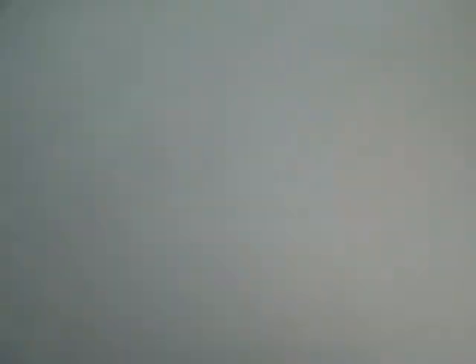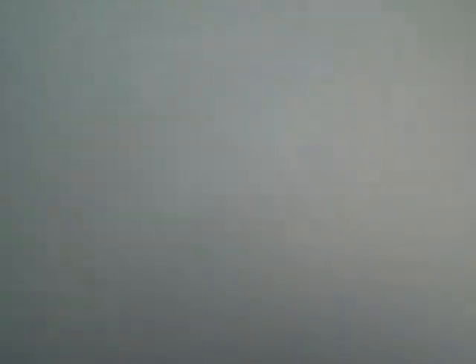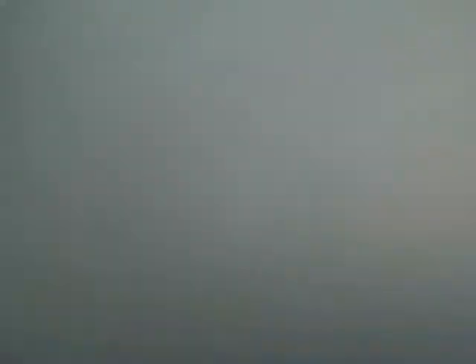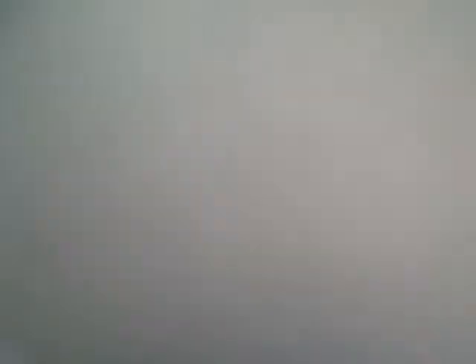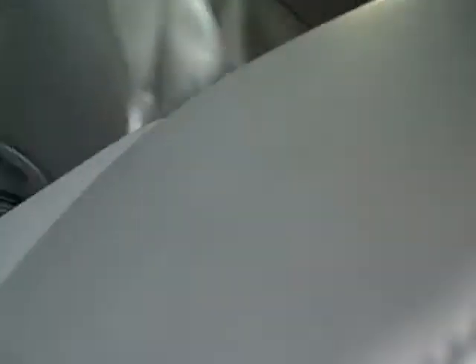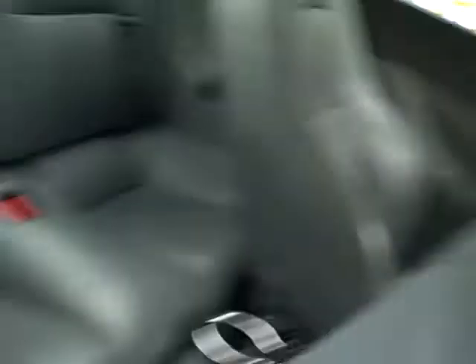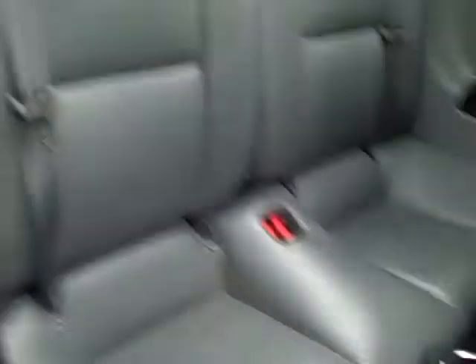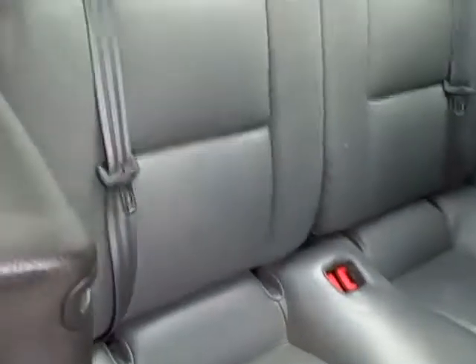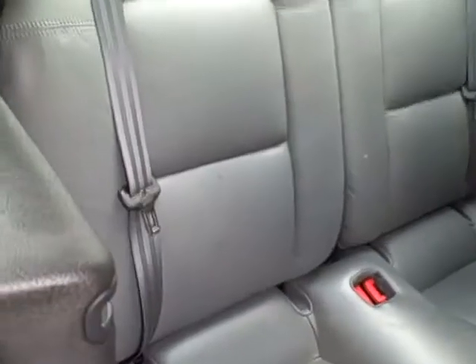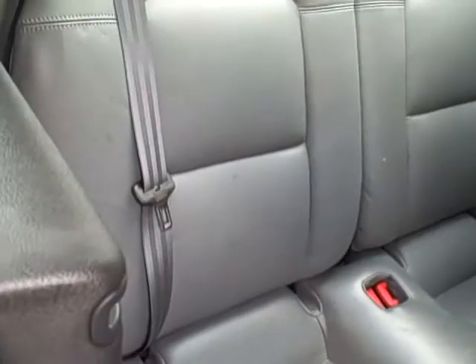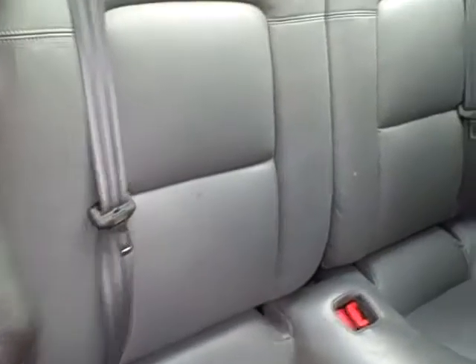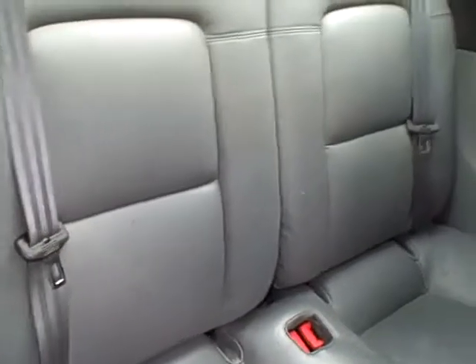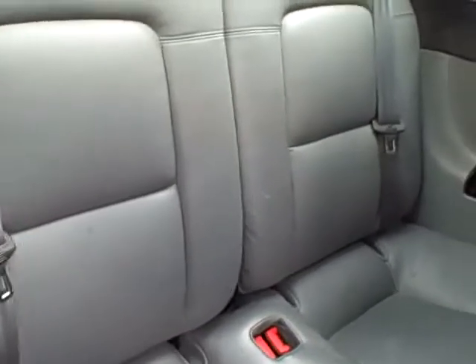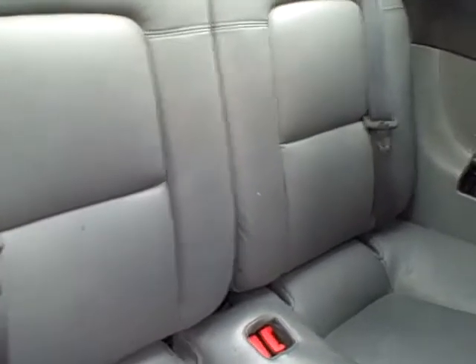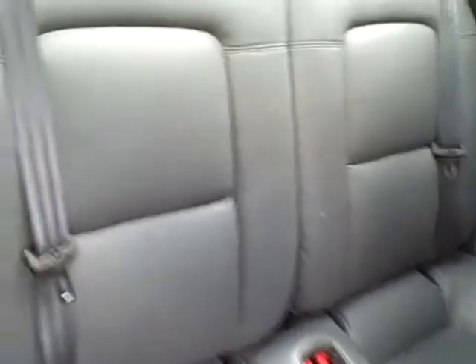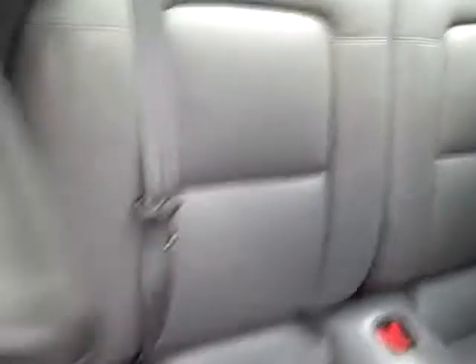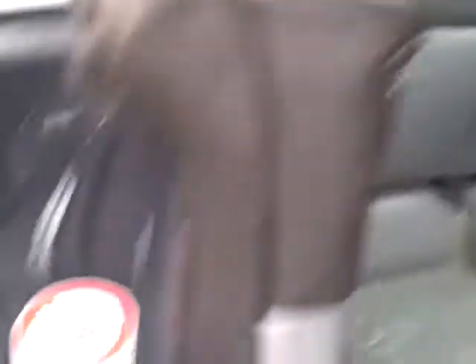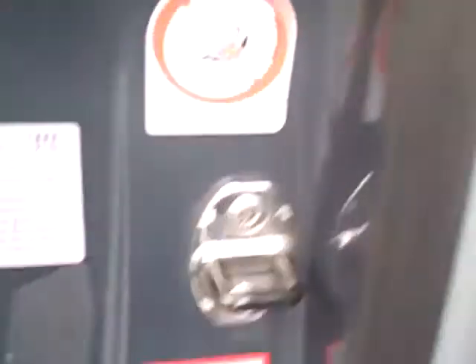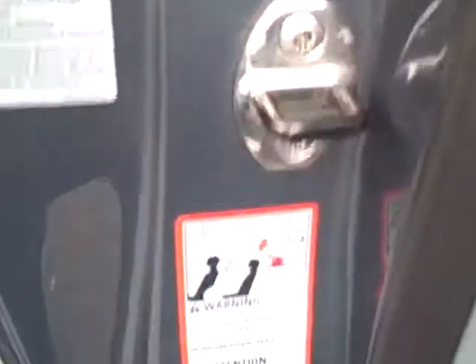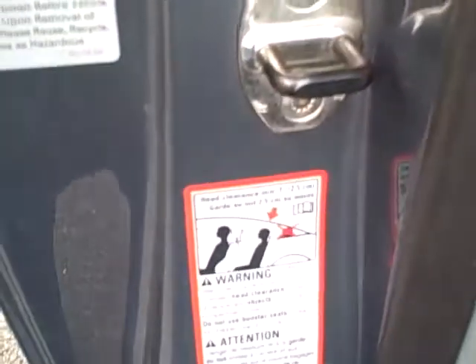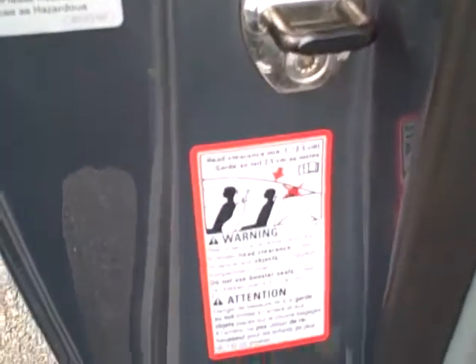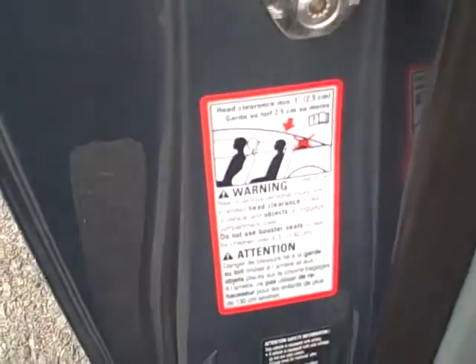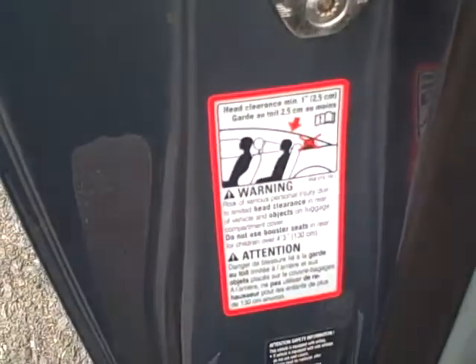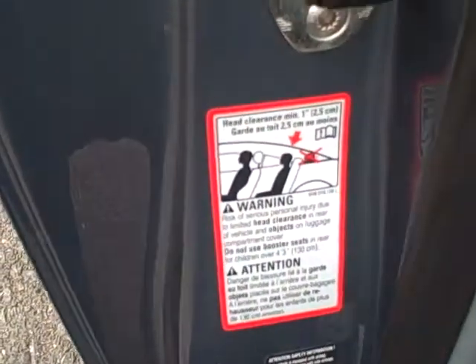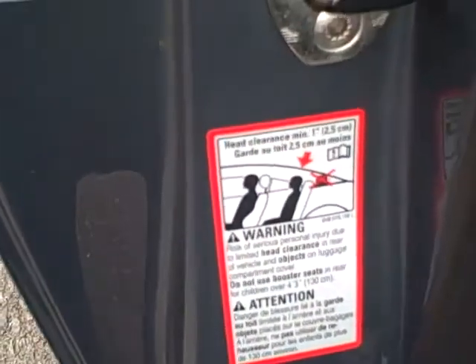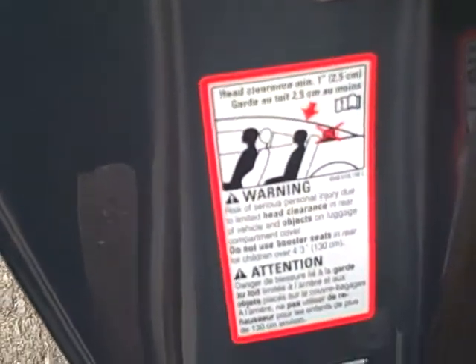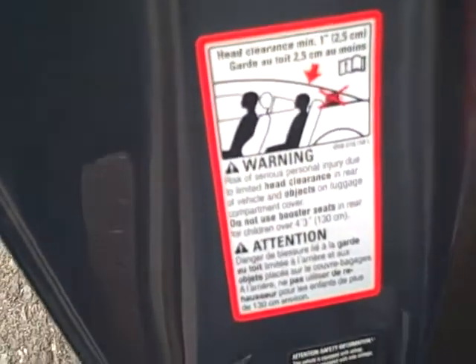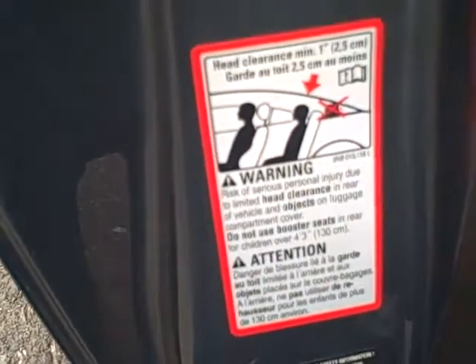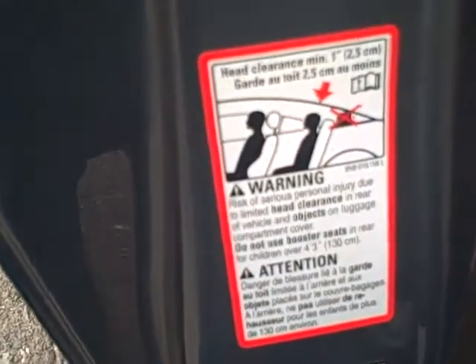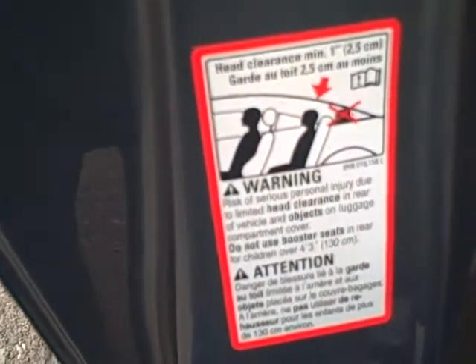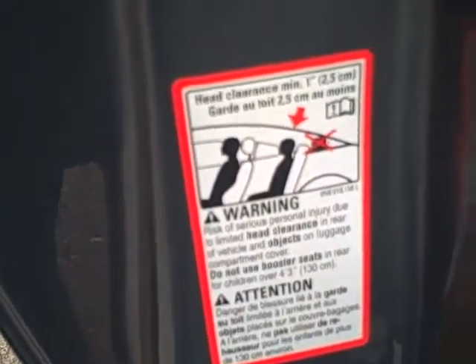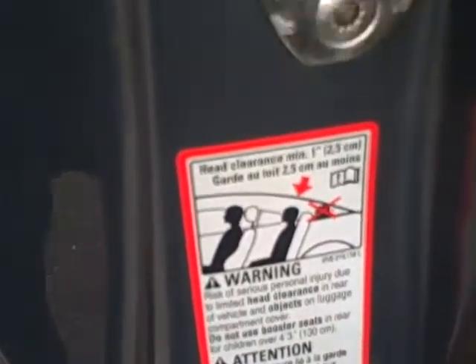There is a rear seat. My kids used to argue over who had to sit in the rear versus the front. Passengers are only allowed to be in the back until they're four foot three inches — there's the sticker.